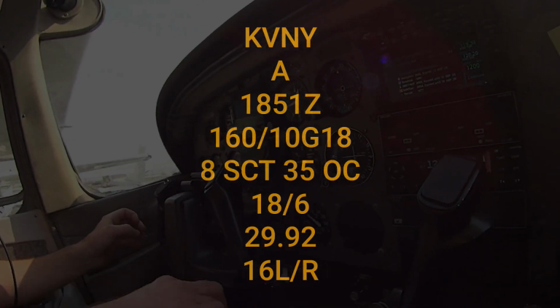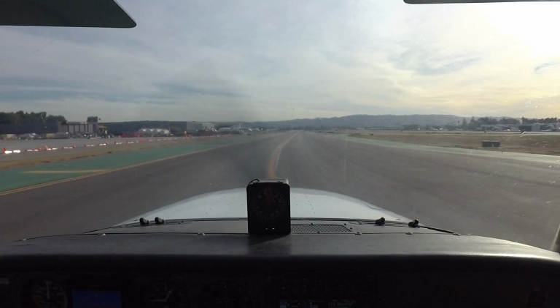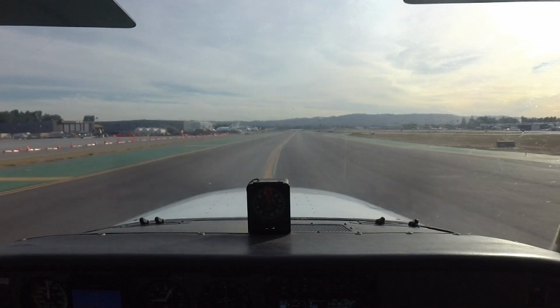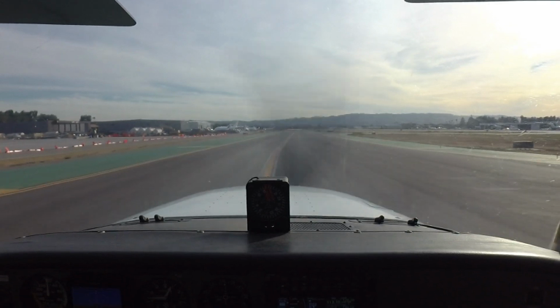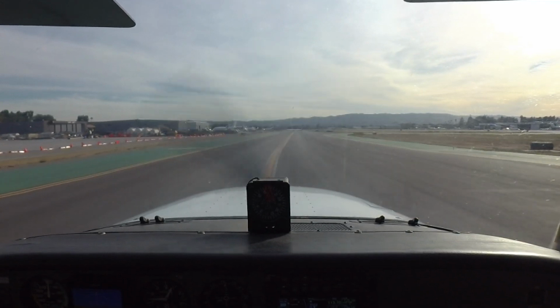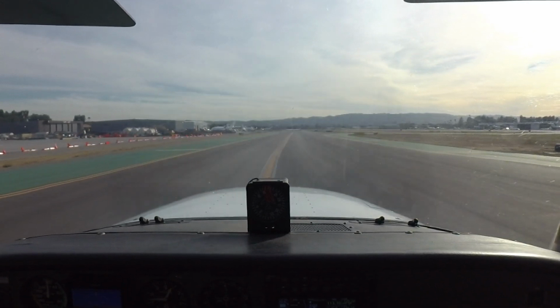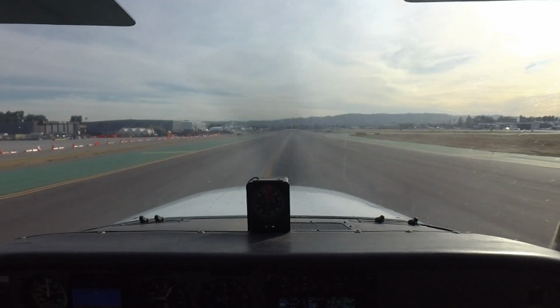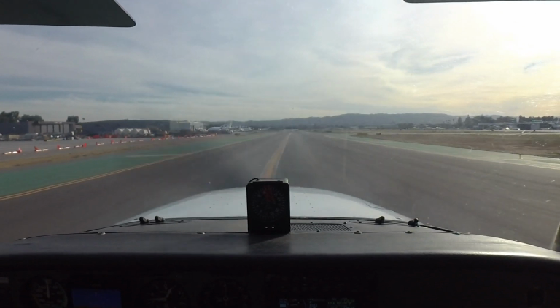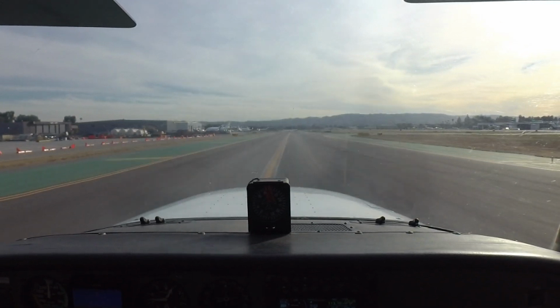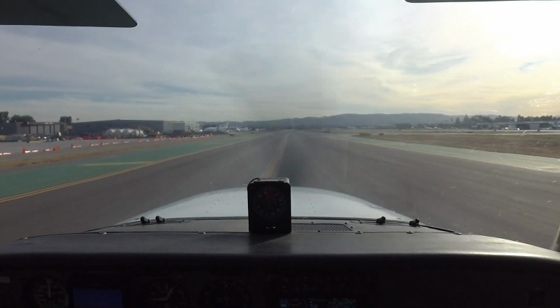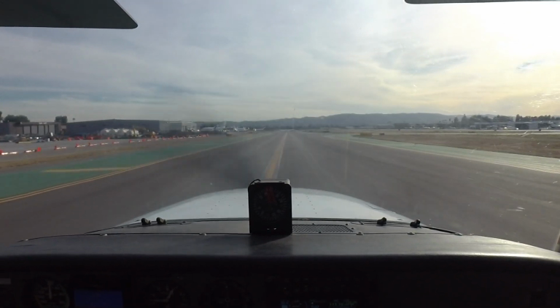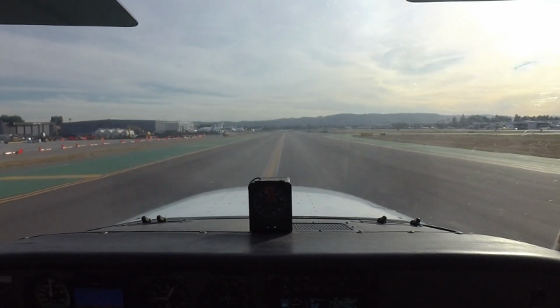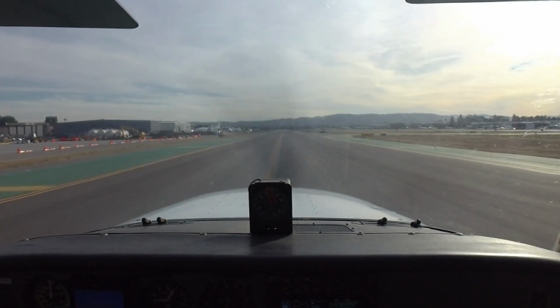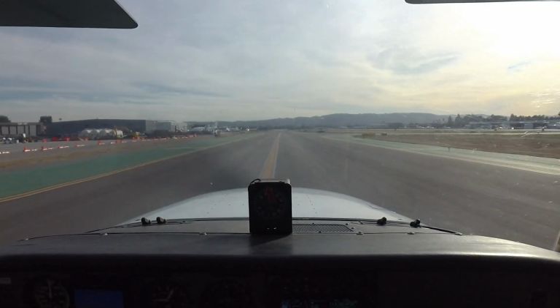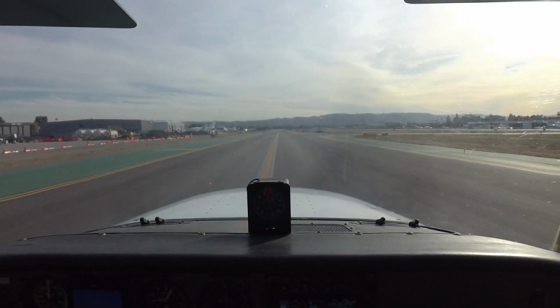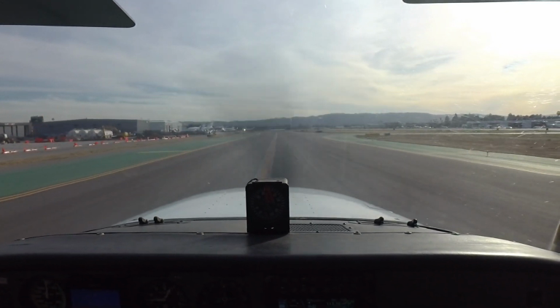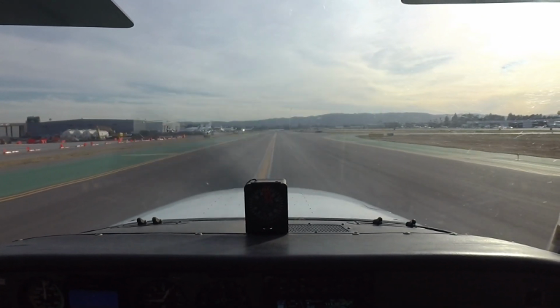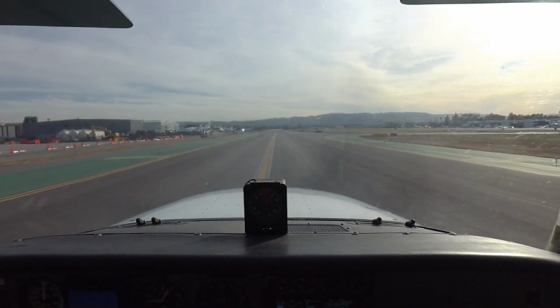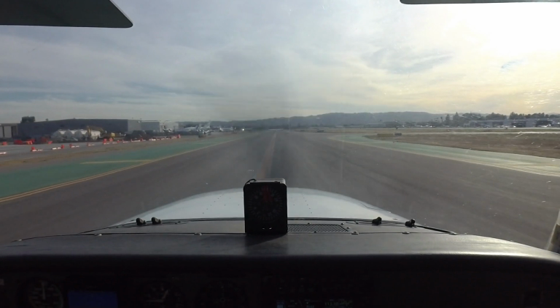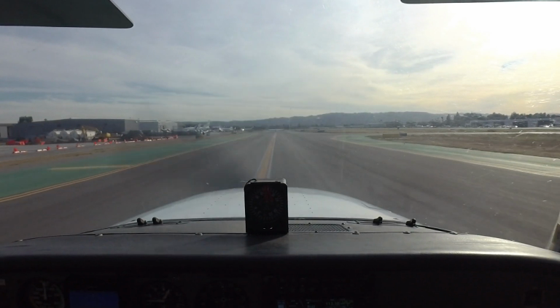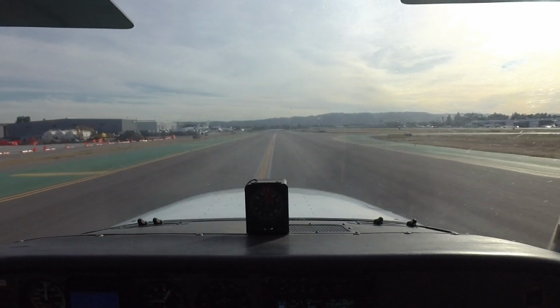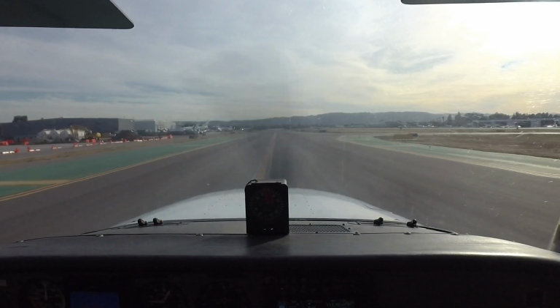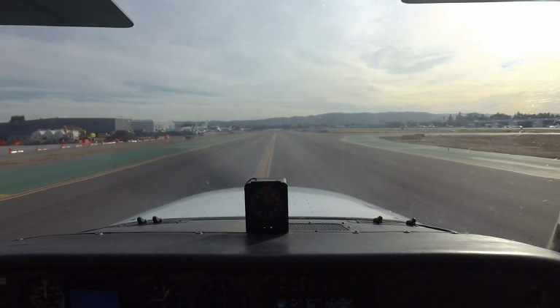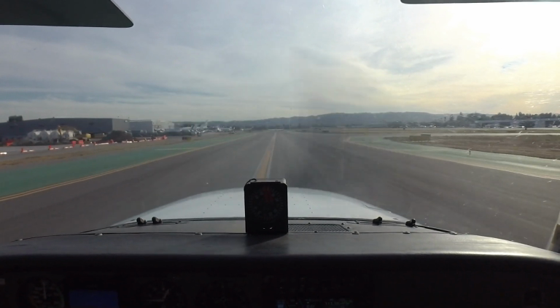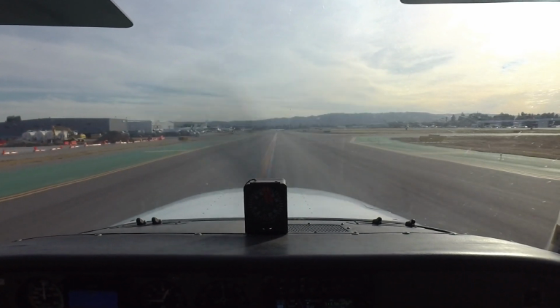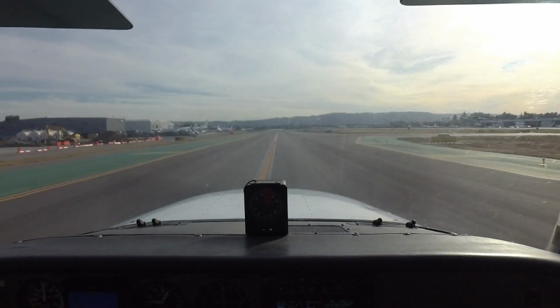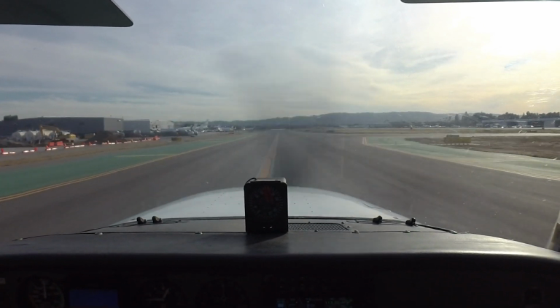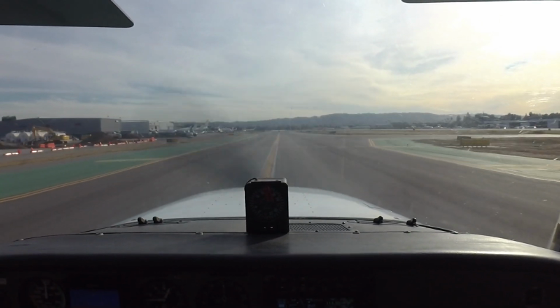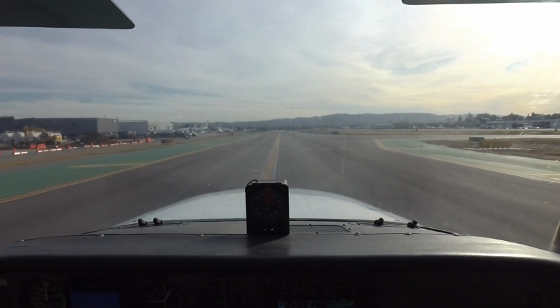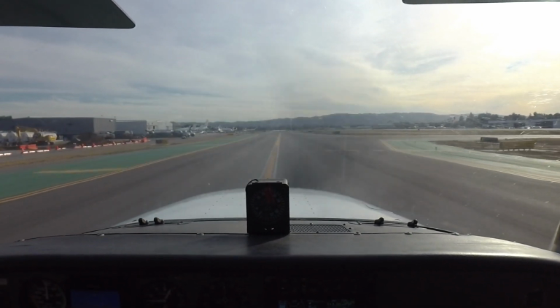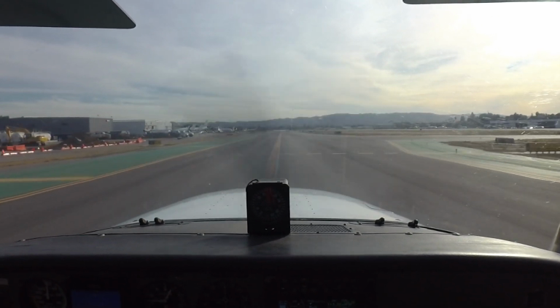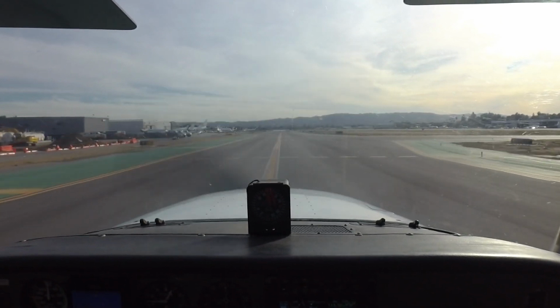At times, the ATIS may have important information regarding closed taxiways and runways. Information regarding nearby temporary flight restrictions may also be included.